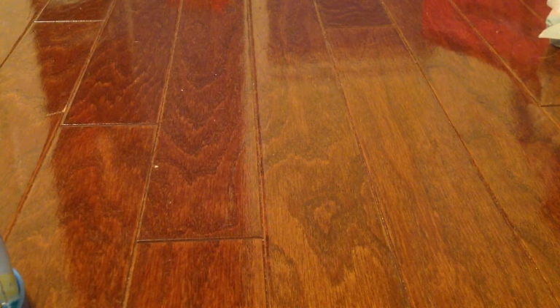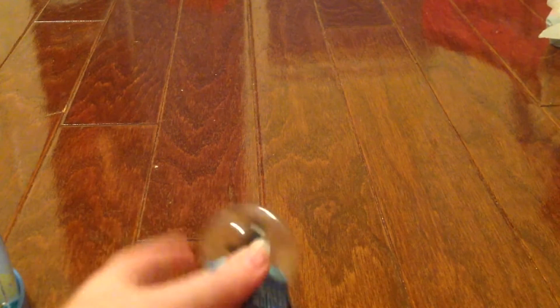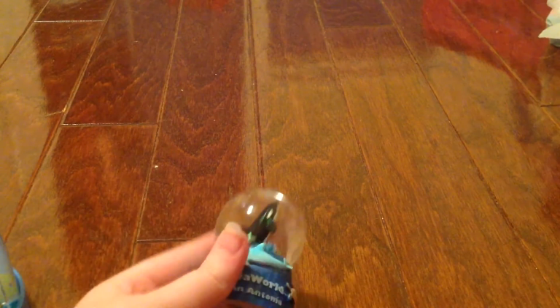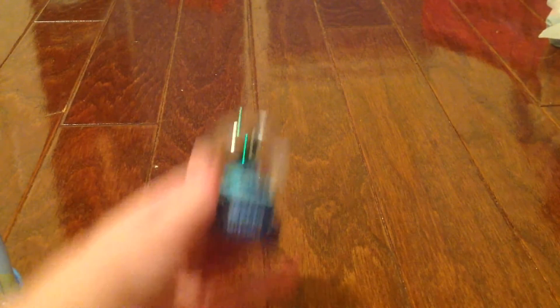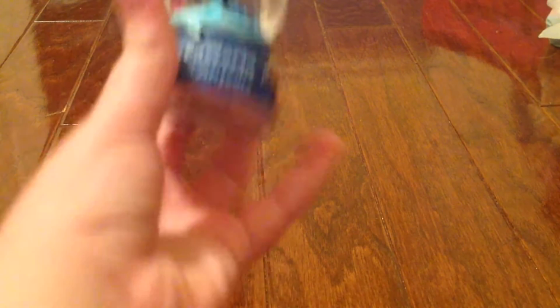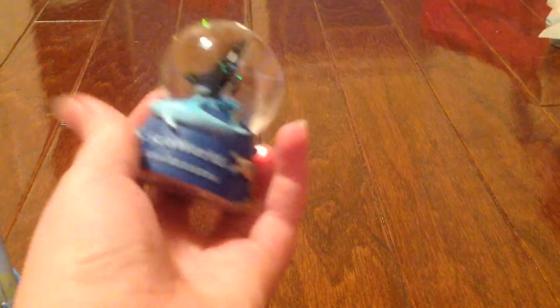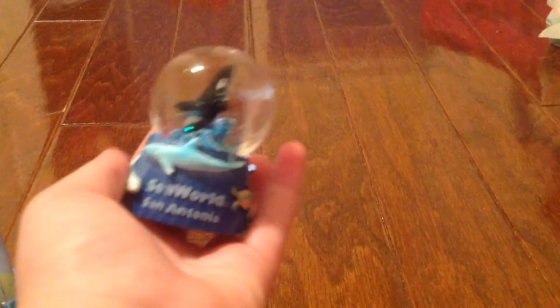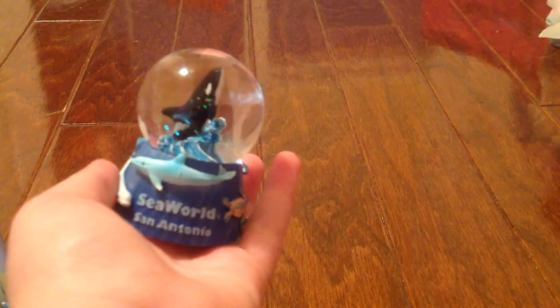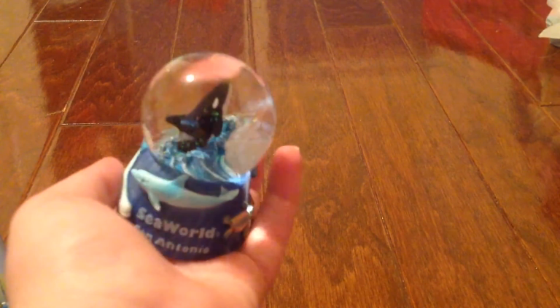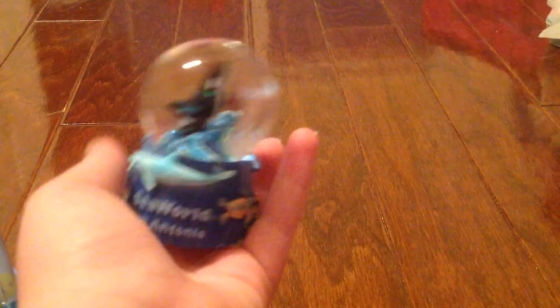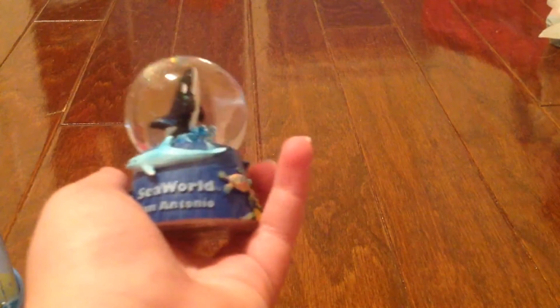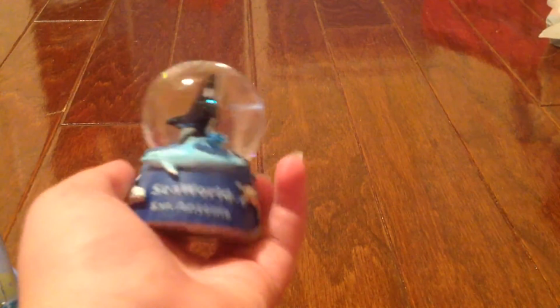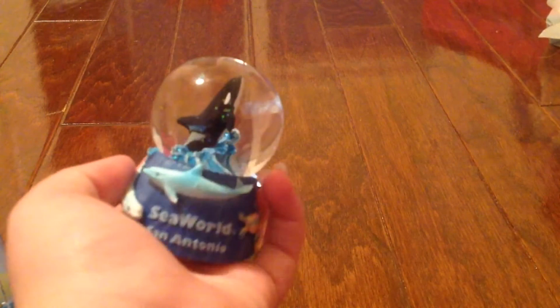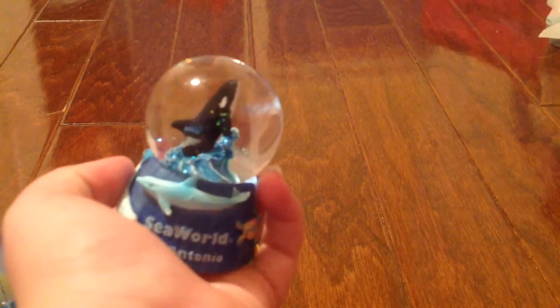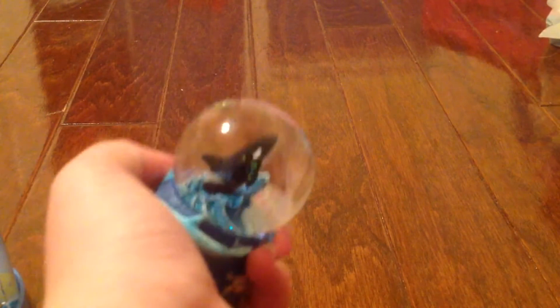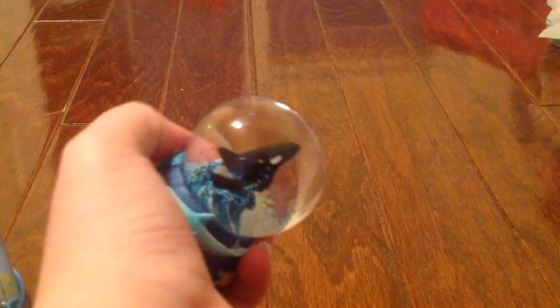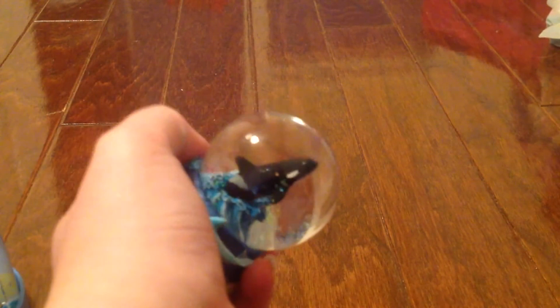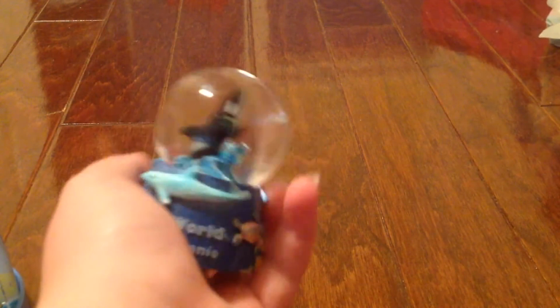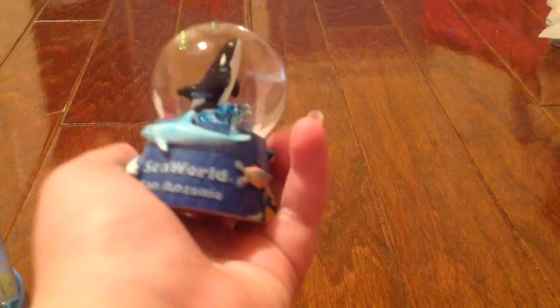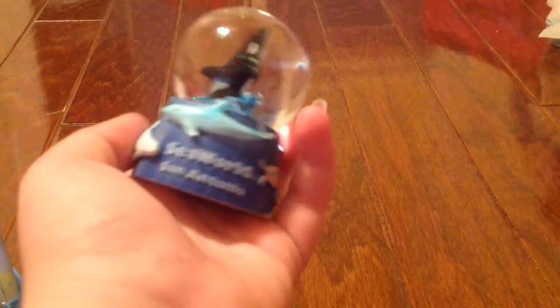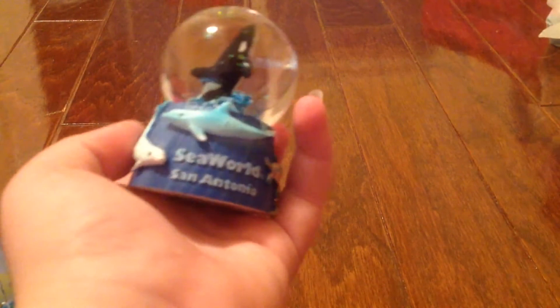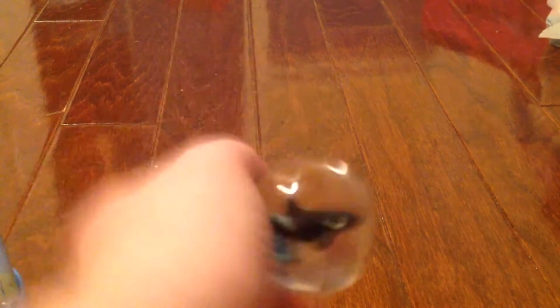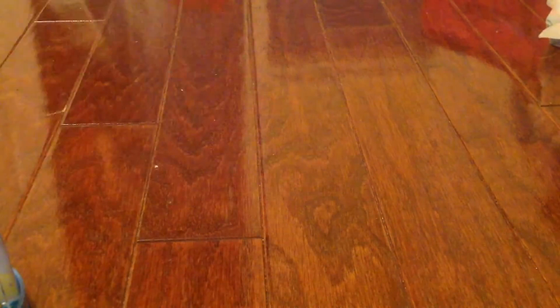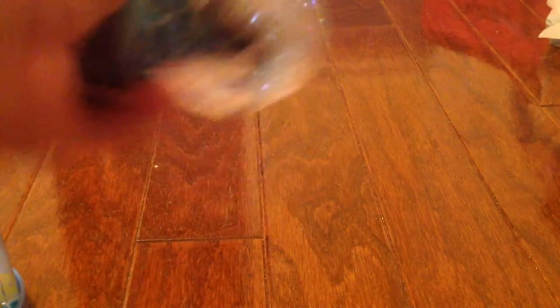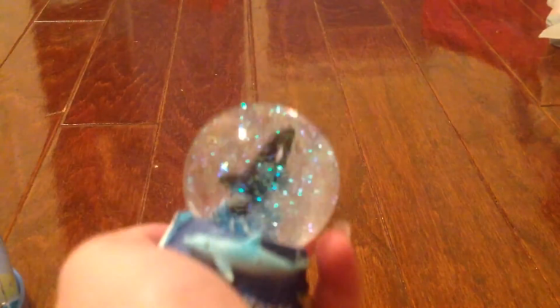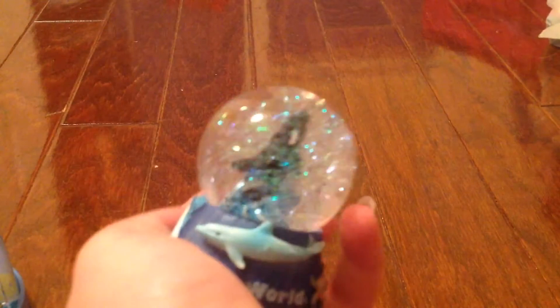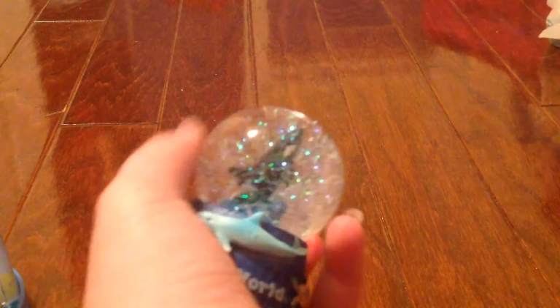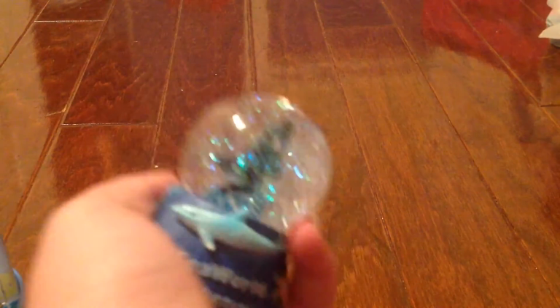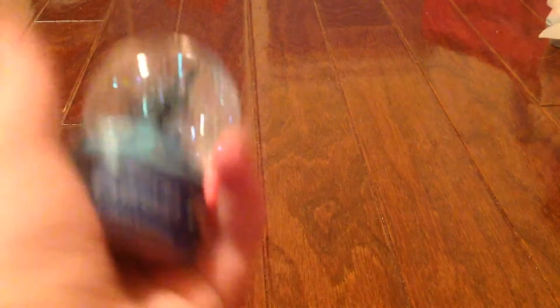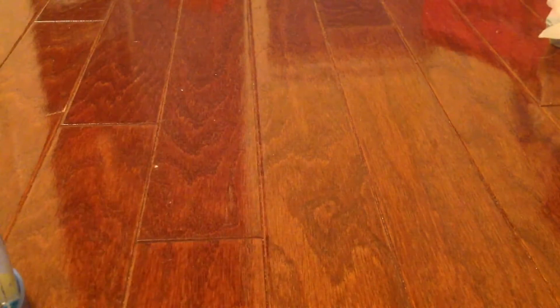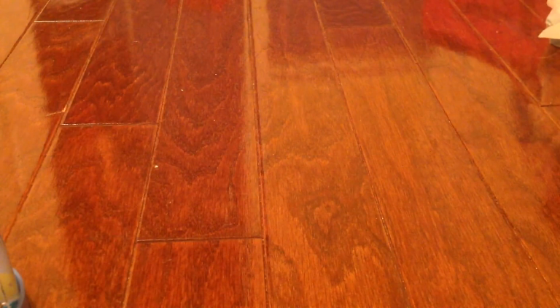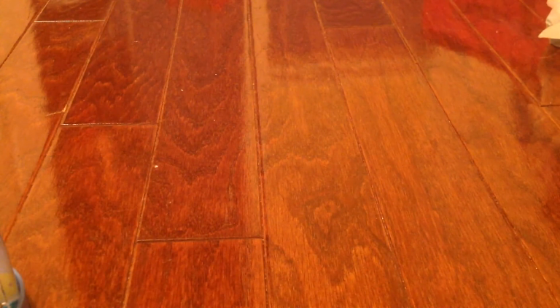First we have this SeaWorld one. This is an awesome snow globe, it's so pretty. And you can see there's a little chamois swimming in there. Shake it up — glittery! I love glitter.